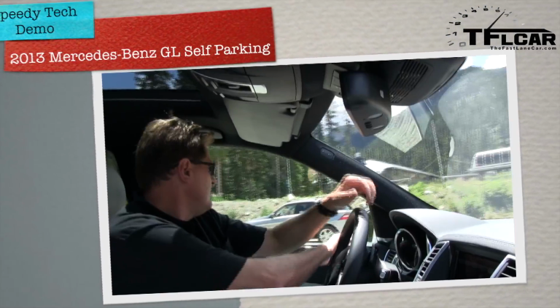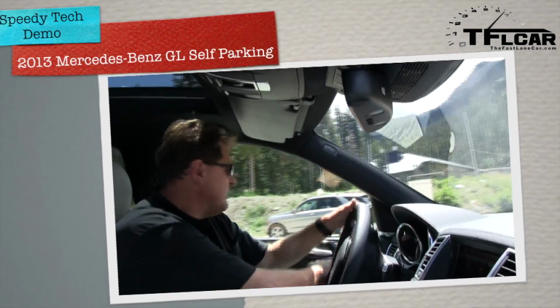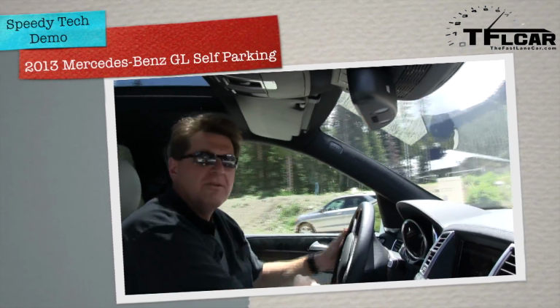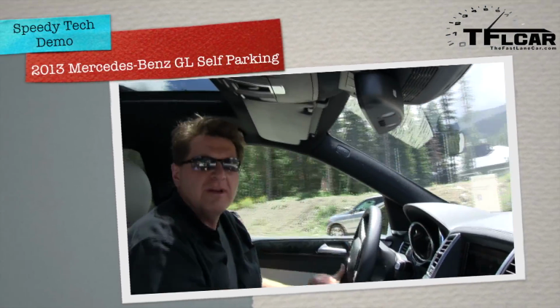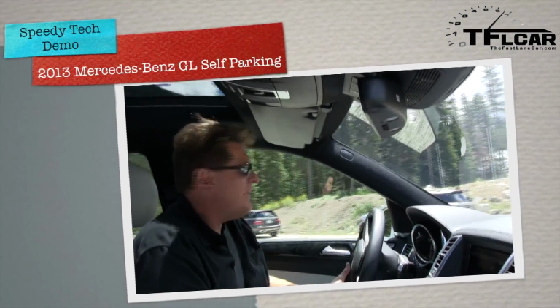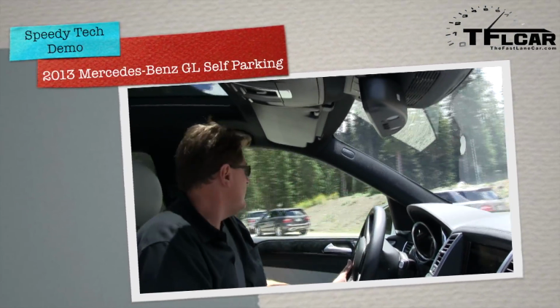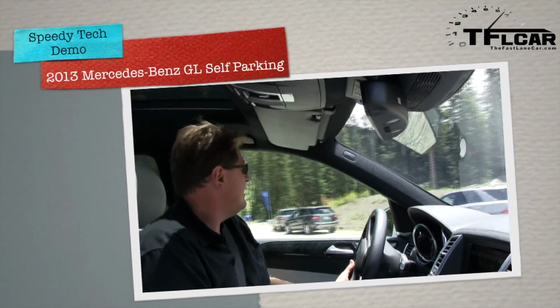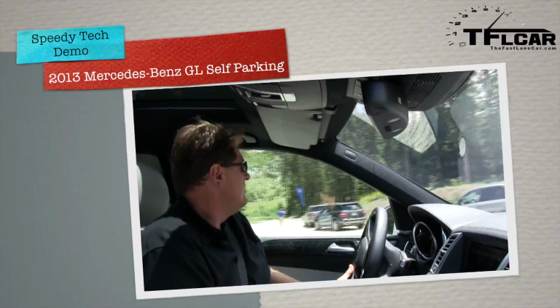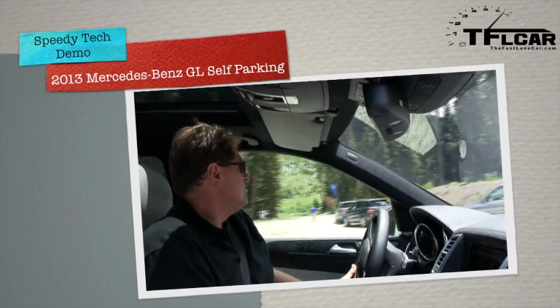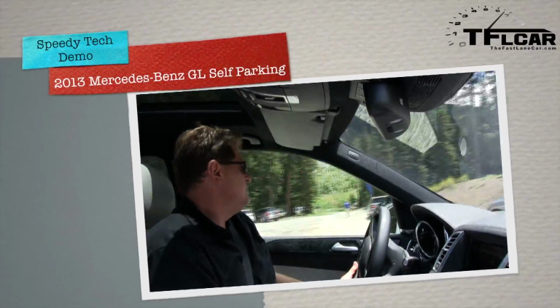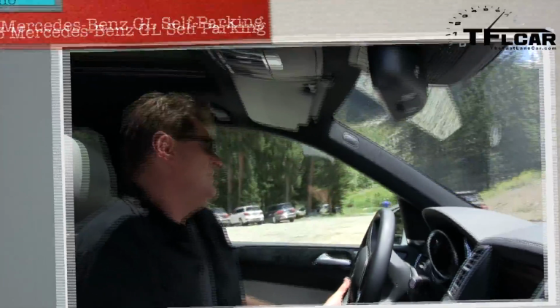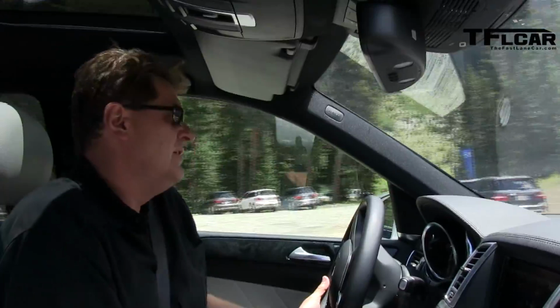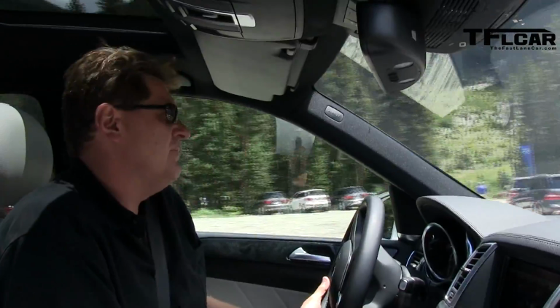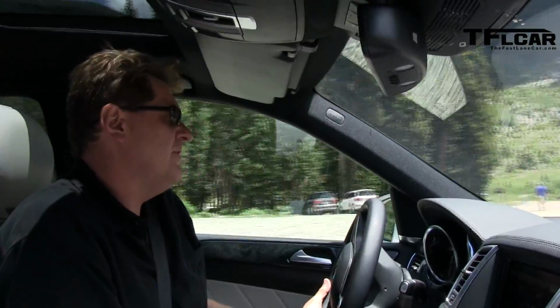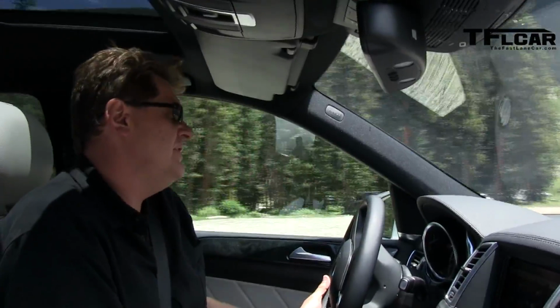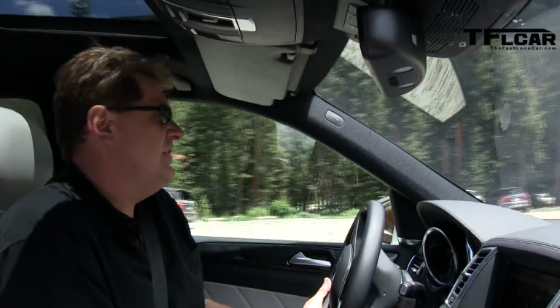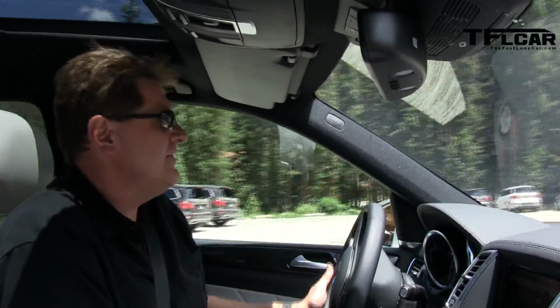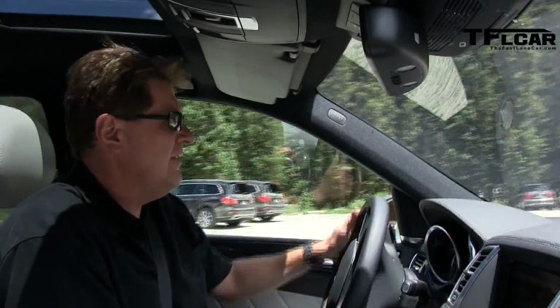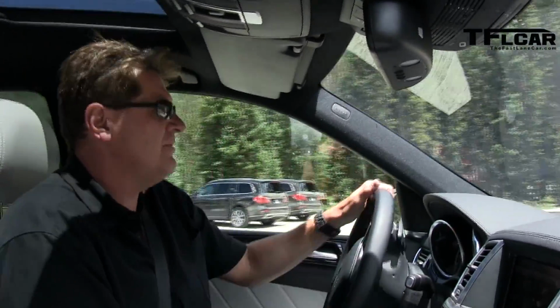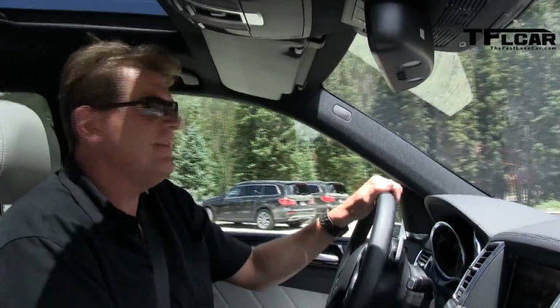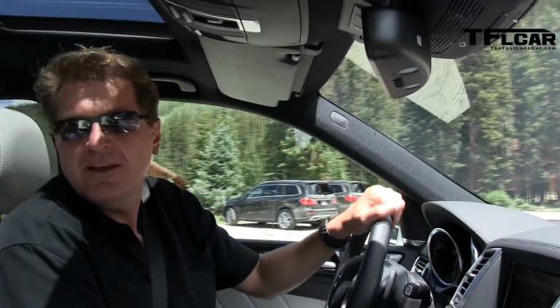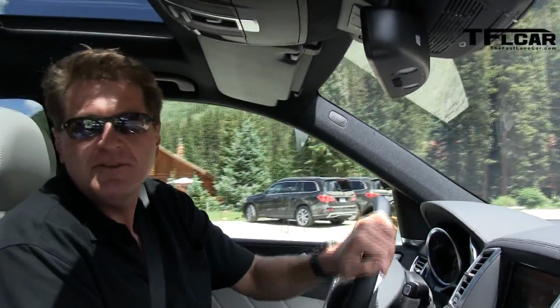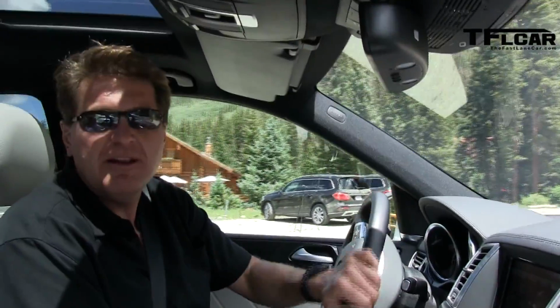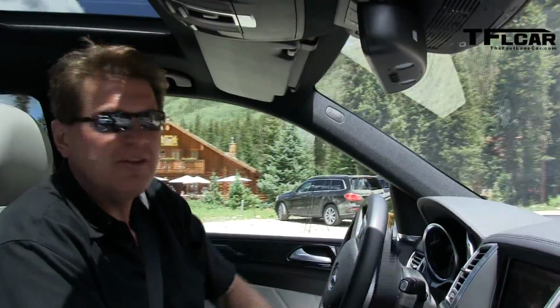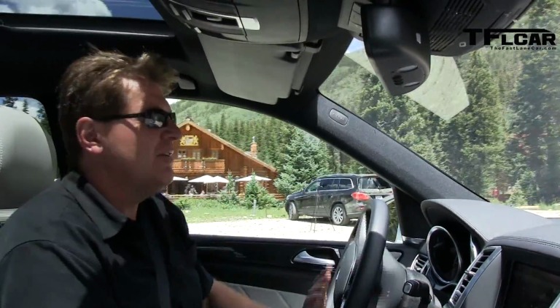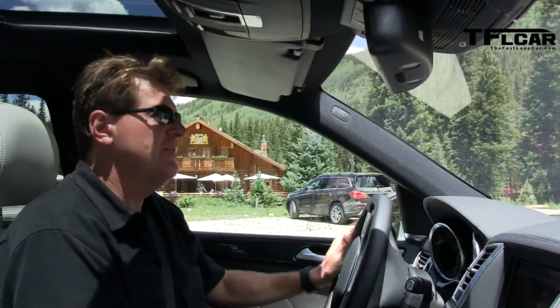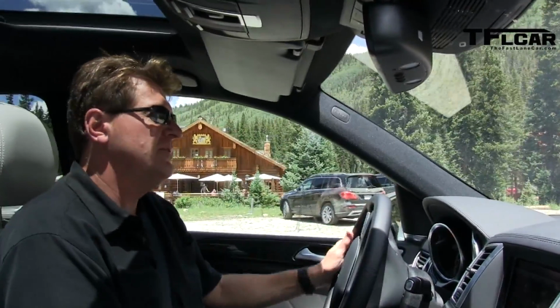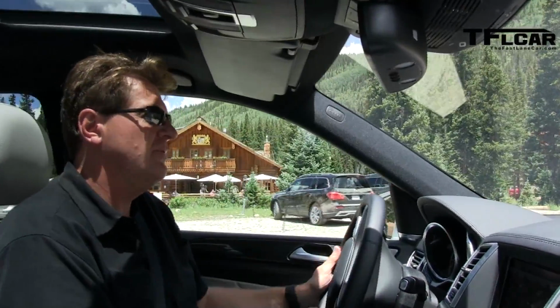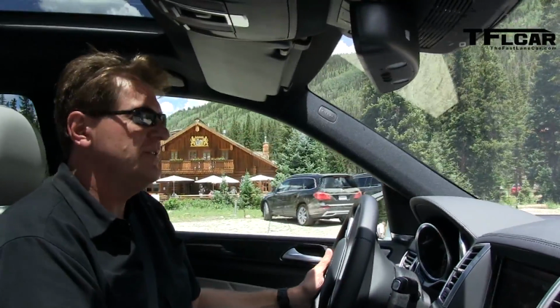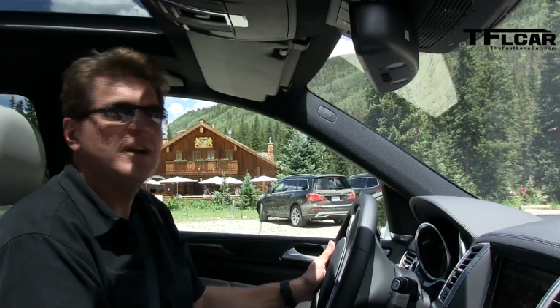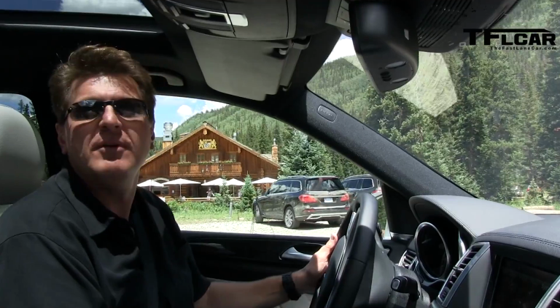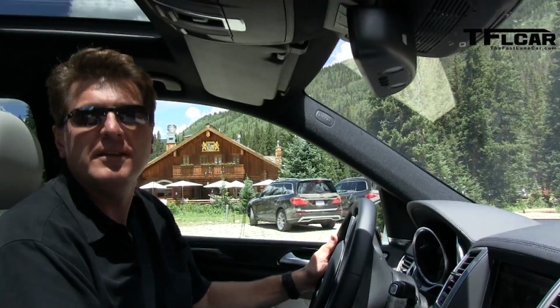So next to us right now are two 2013 GLs and there's a space just big enough for this car to pull into it. So we're going to try to pull in.